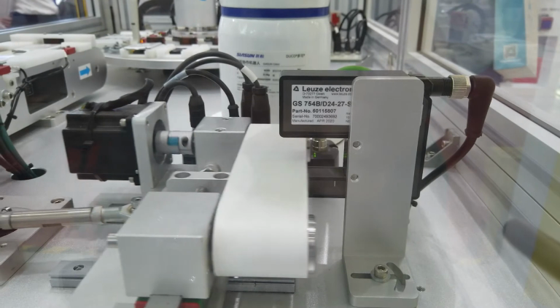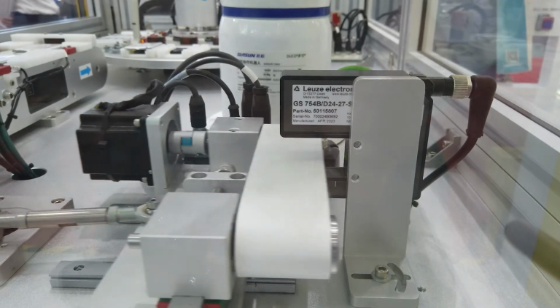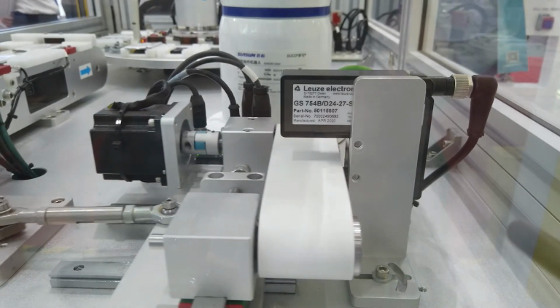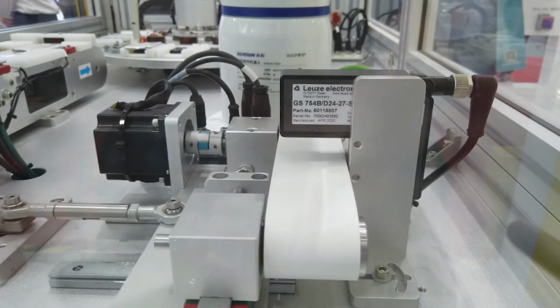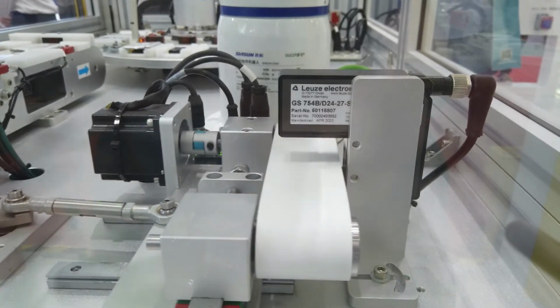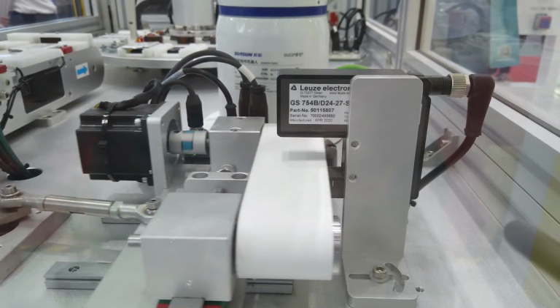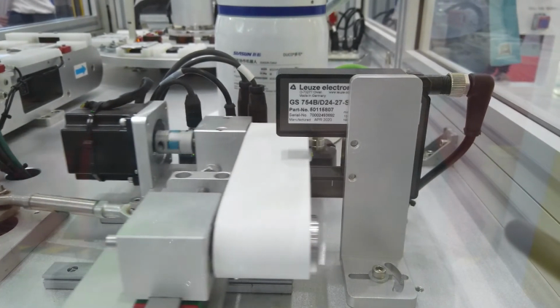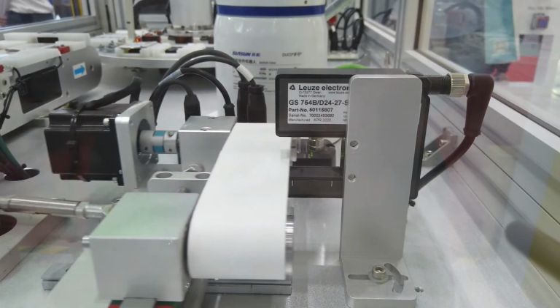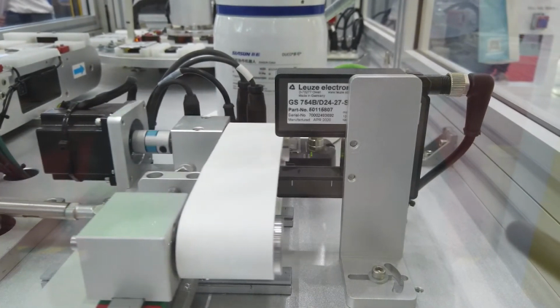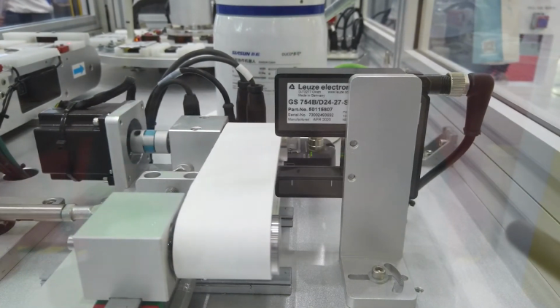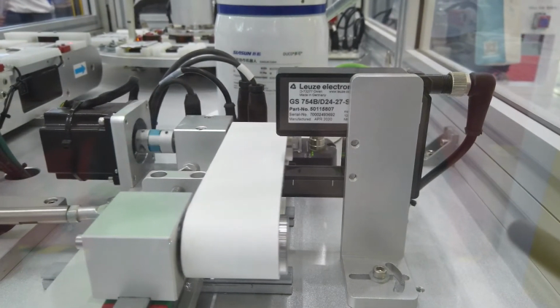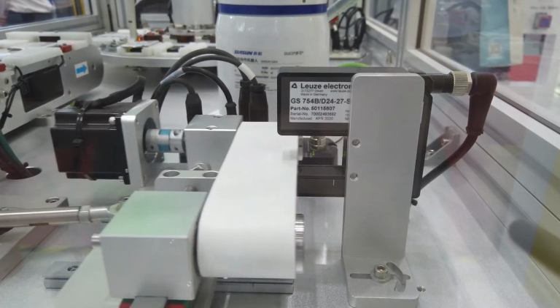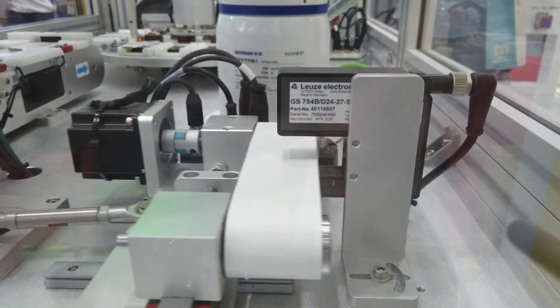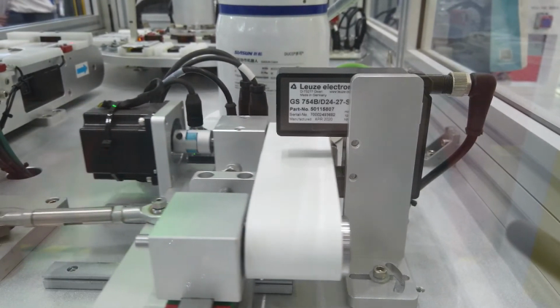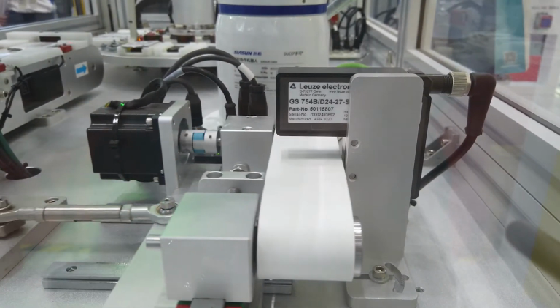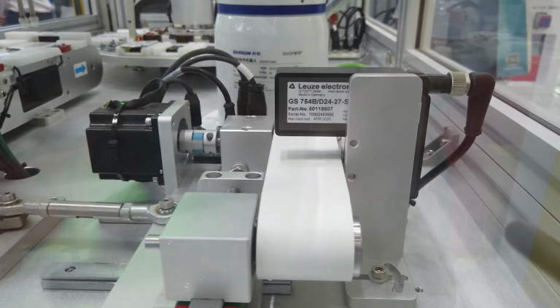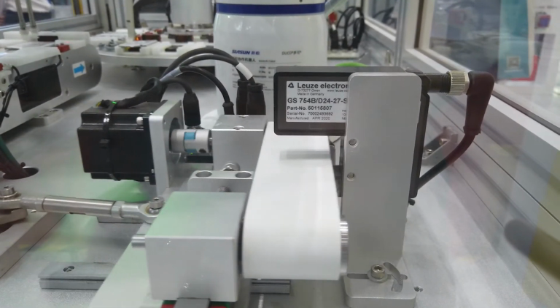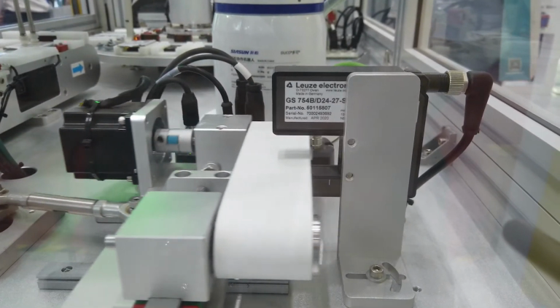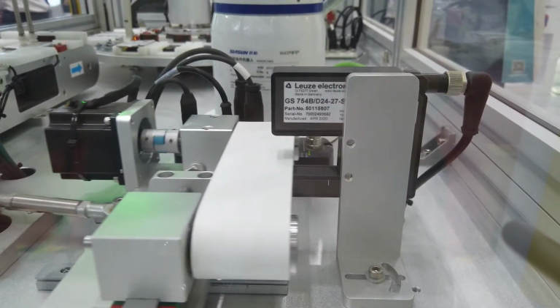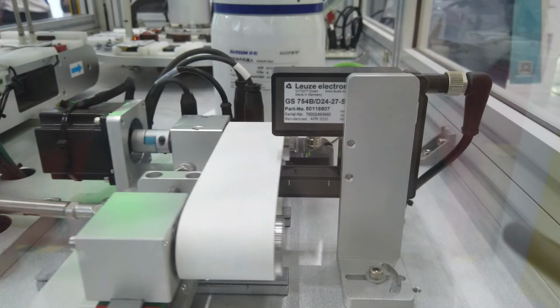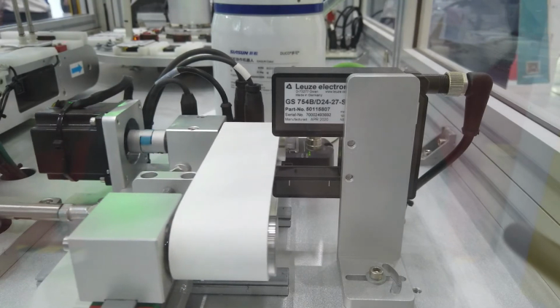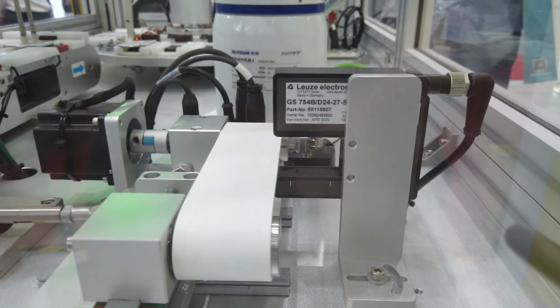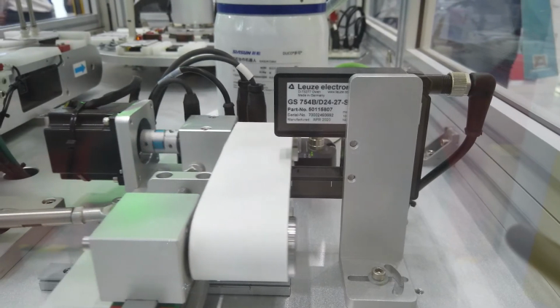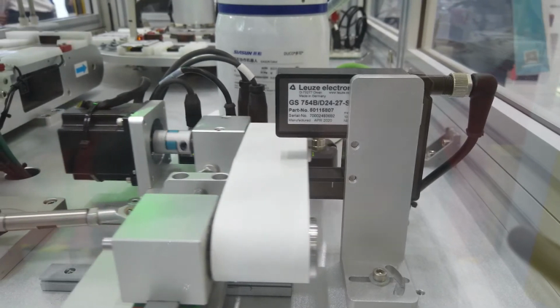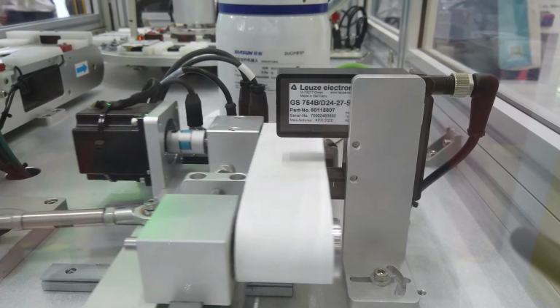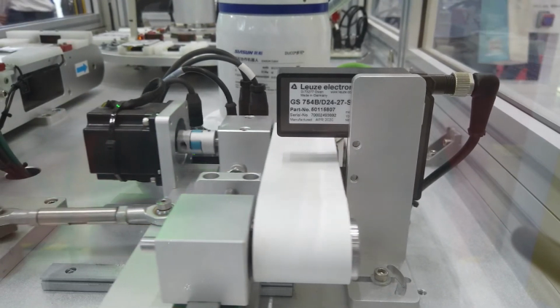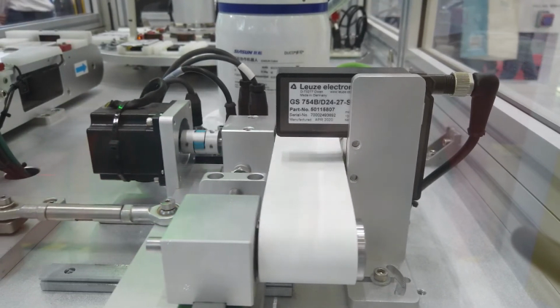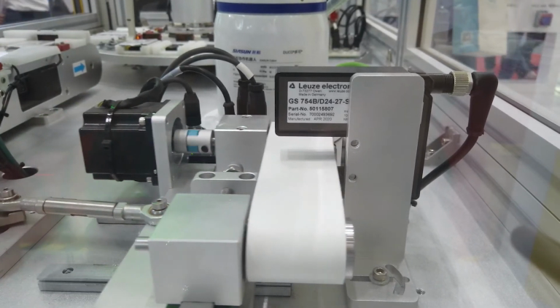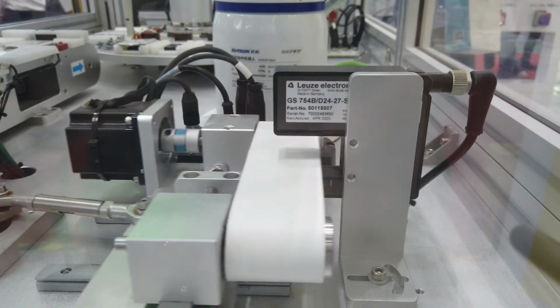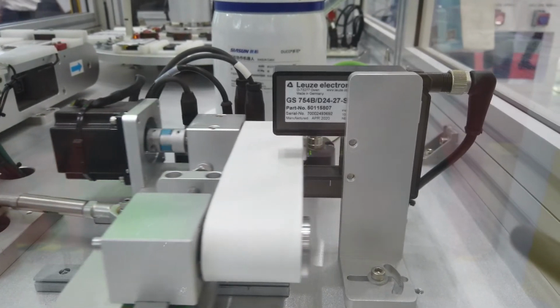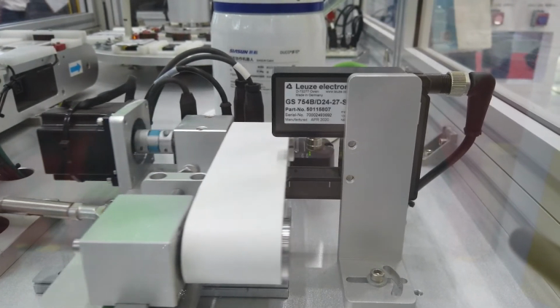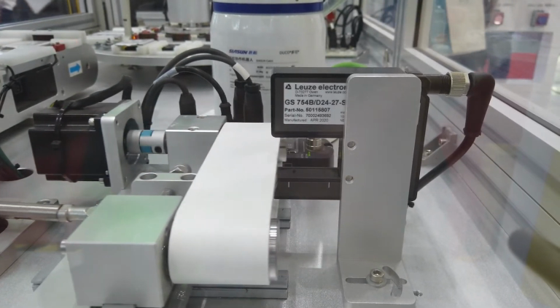The GS754B measuring fork photoelectric sensor has a correction function and determines diameters and the position of edges.